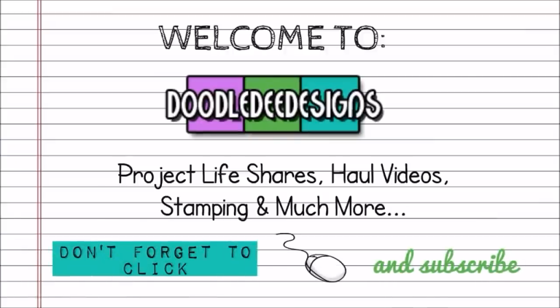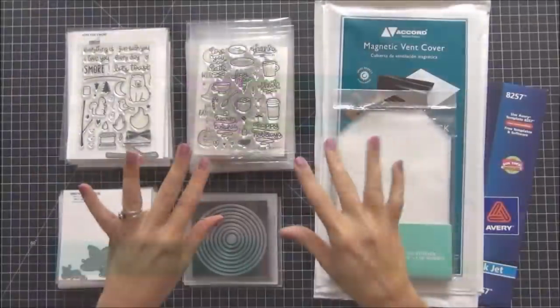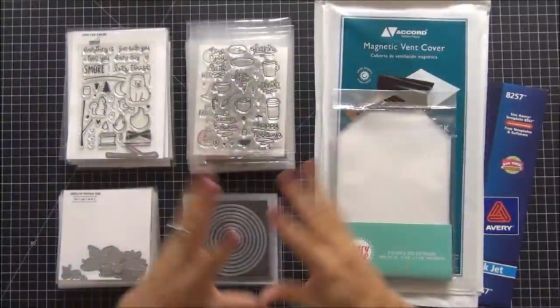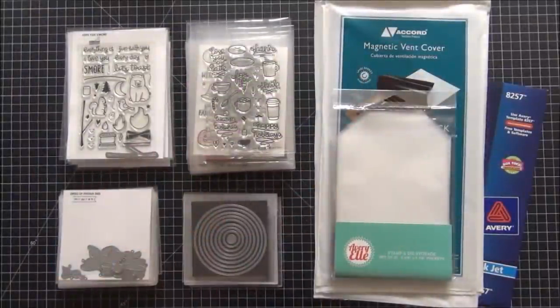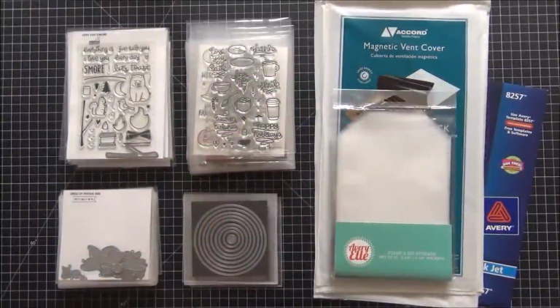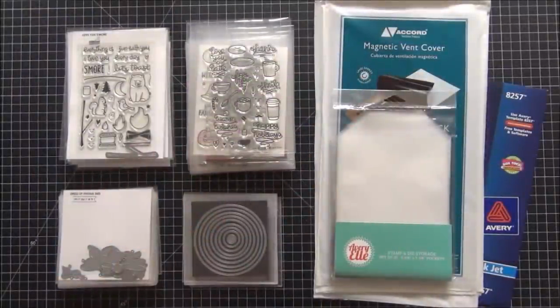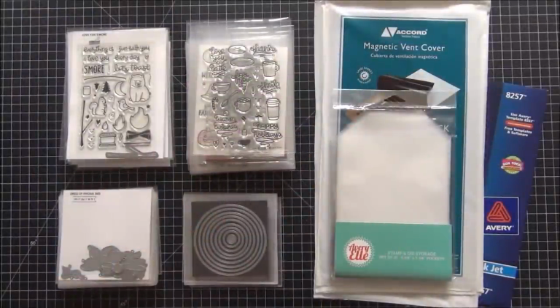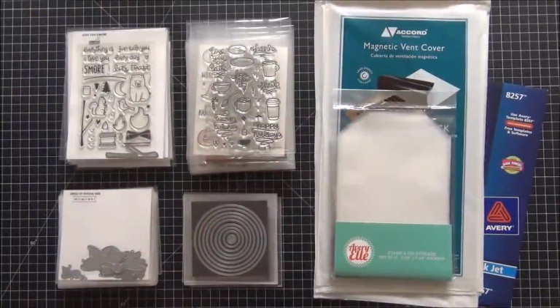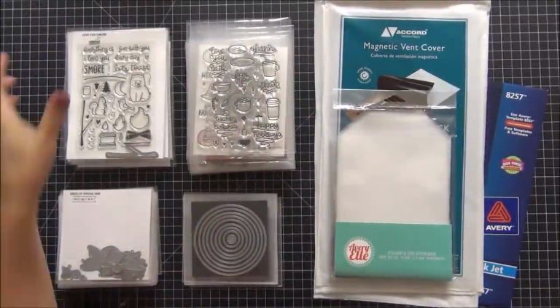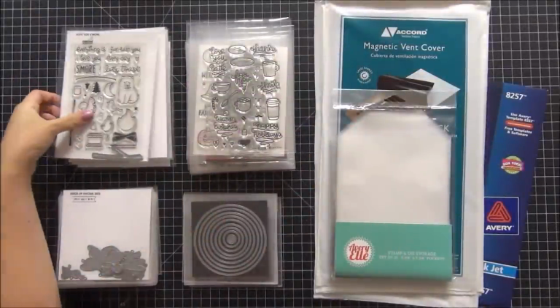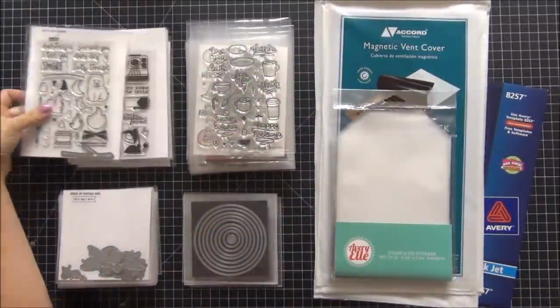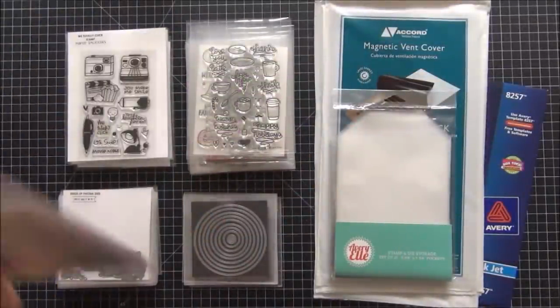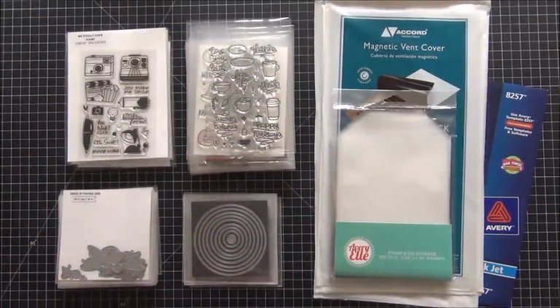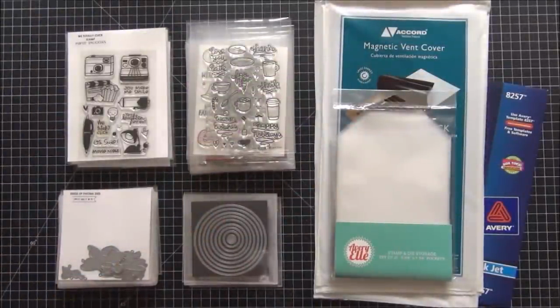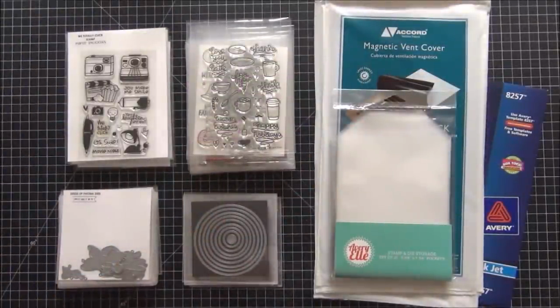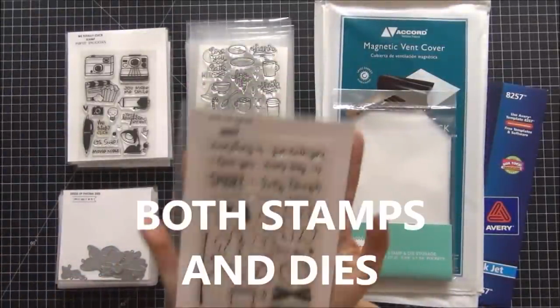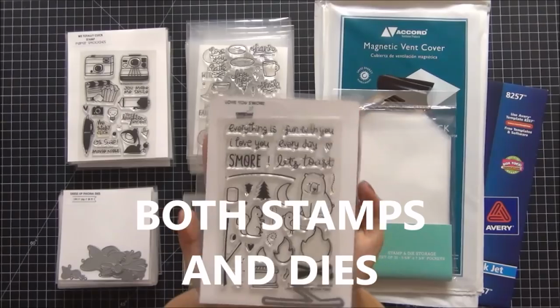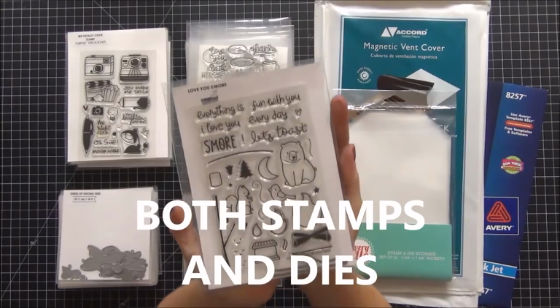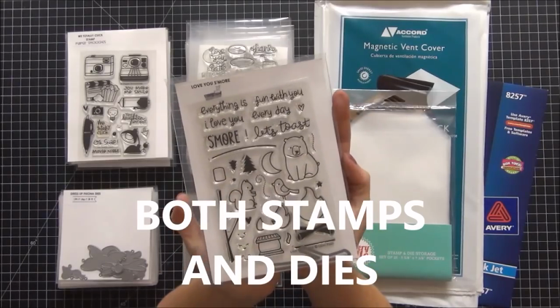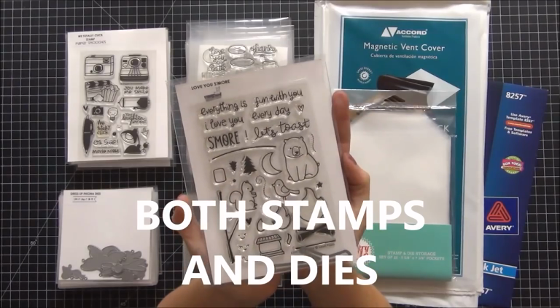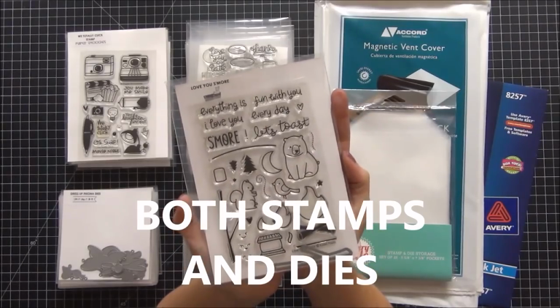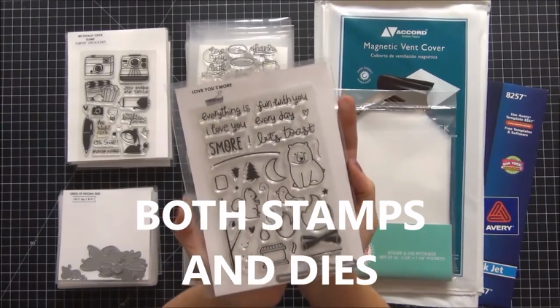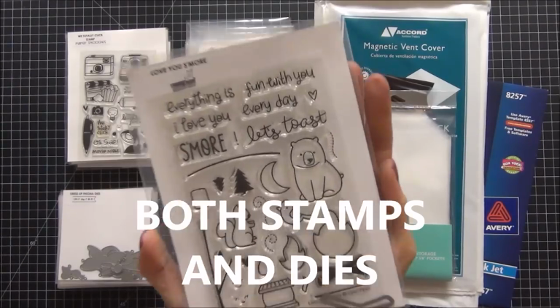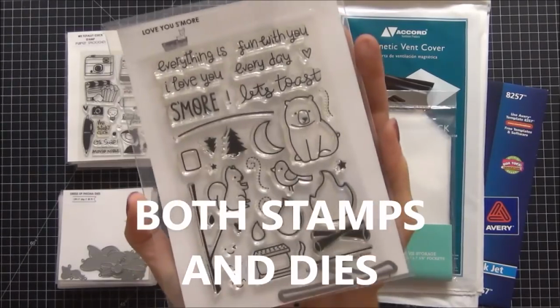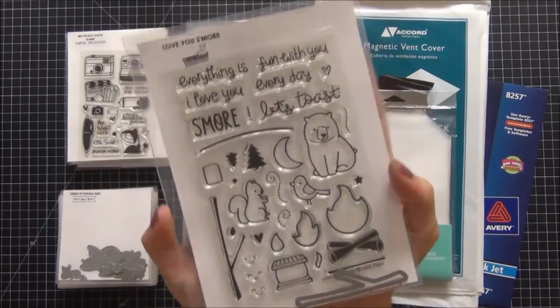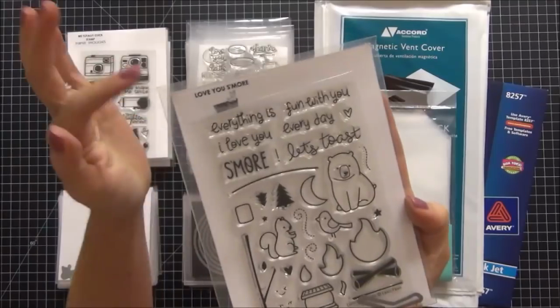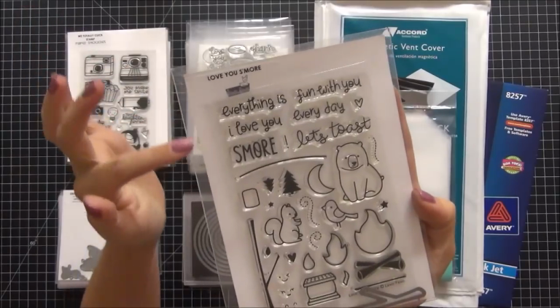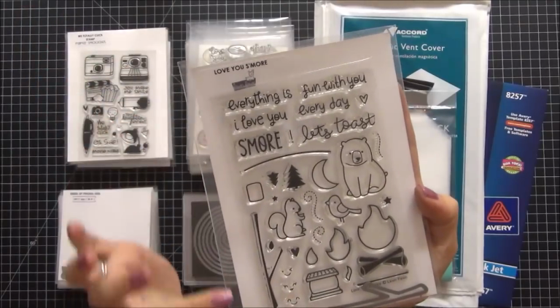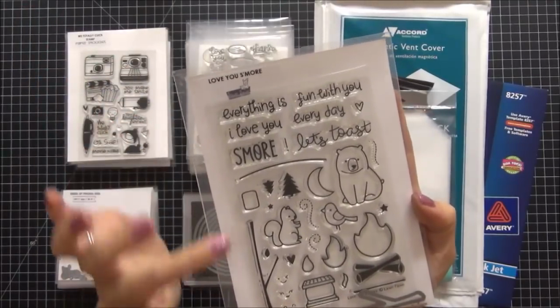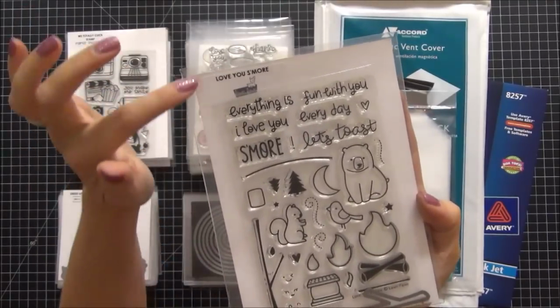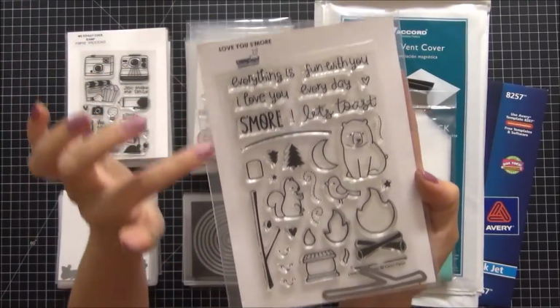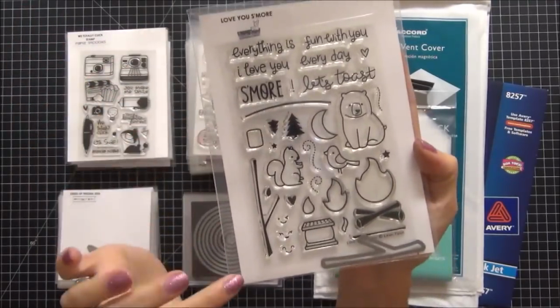Hi guys, today I wanted to share with you my stamp and storage solution and how I store my items. What I'm currently doing for my stamps is storing them in these Avery Elle stamp storage pockets.